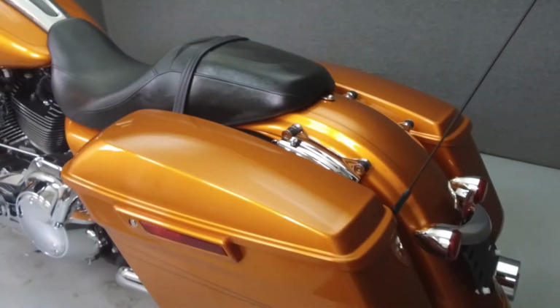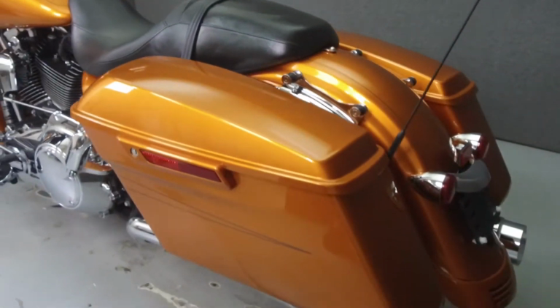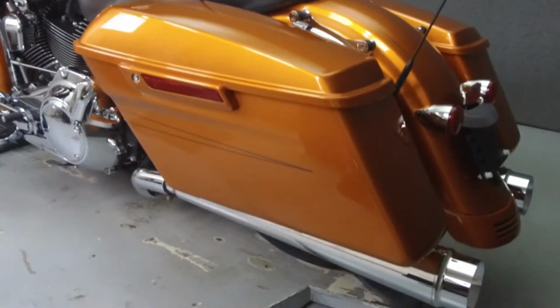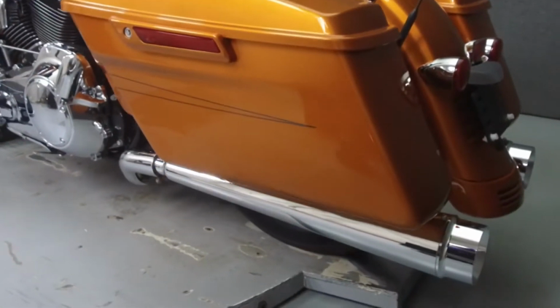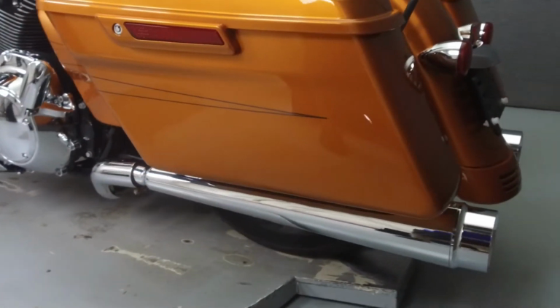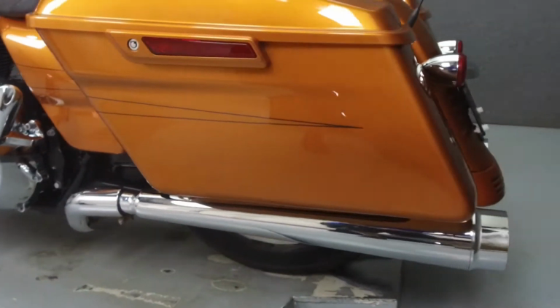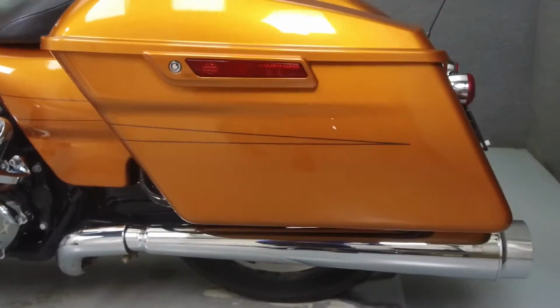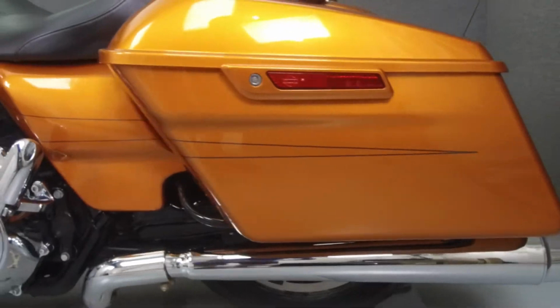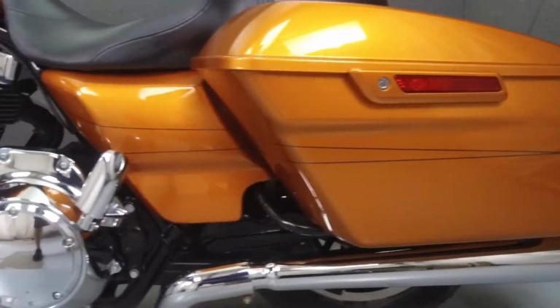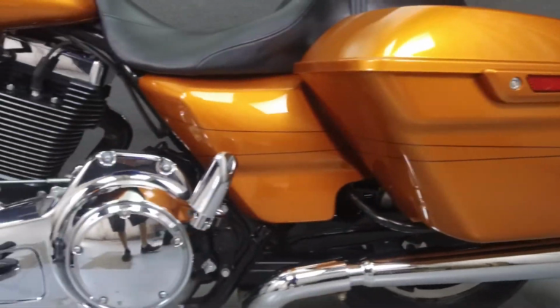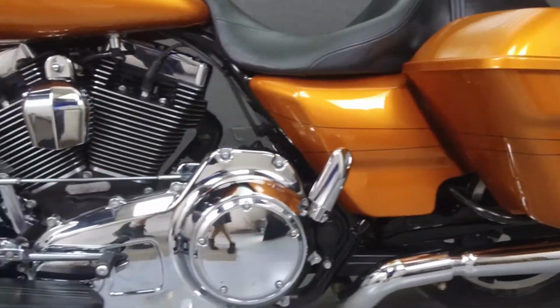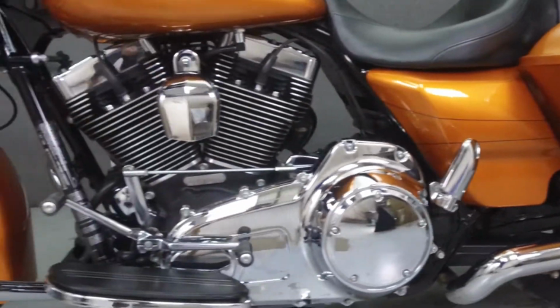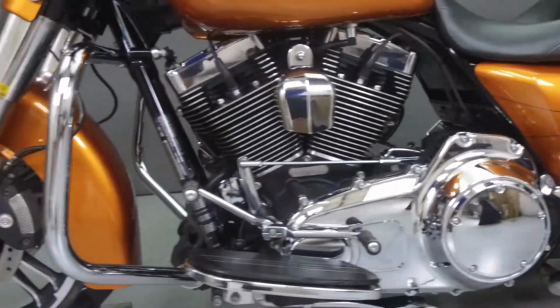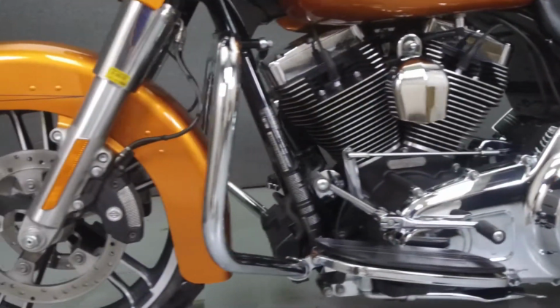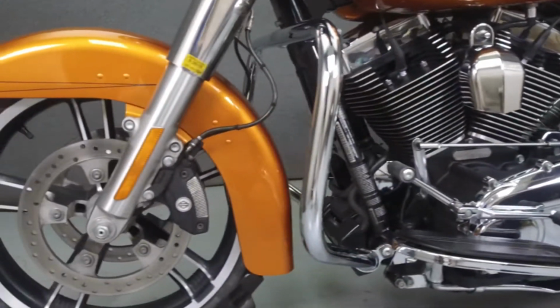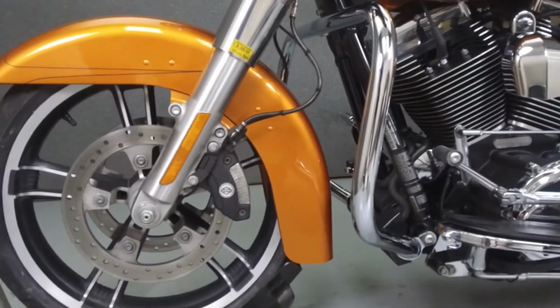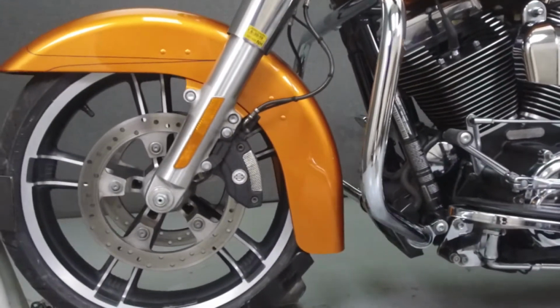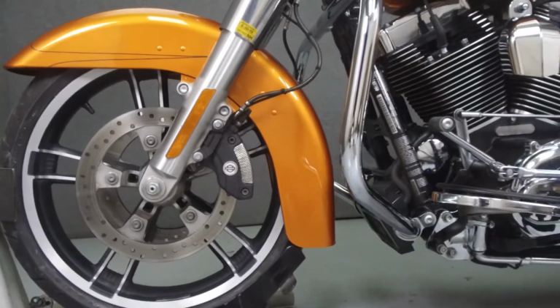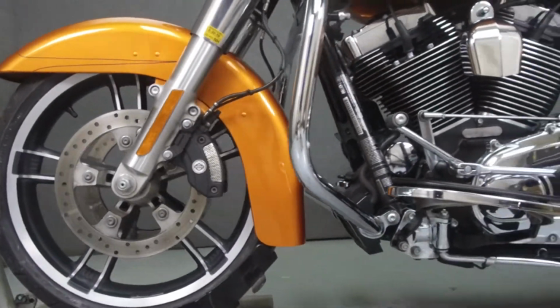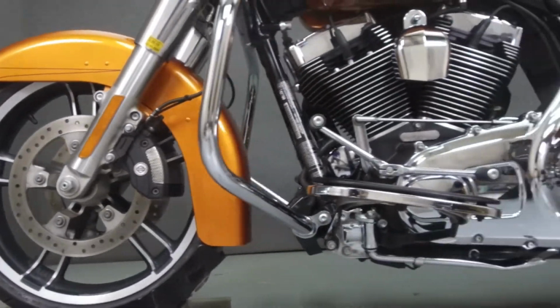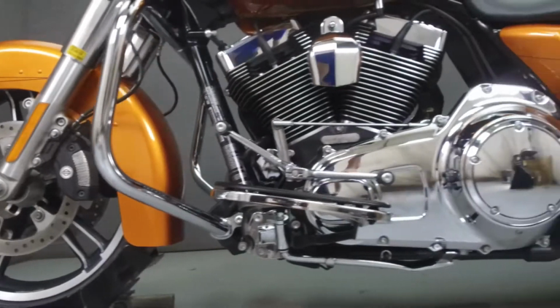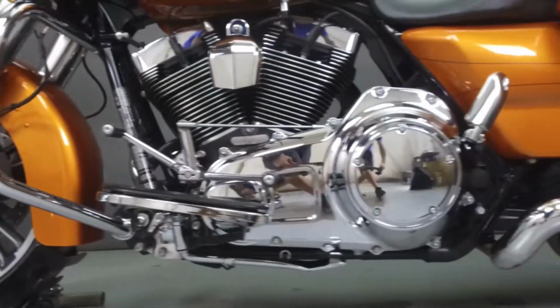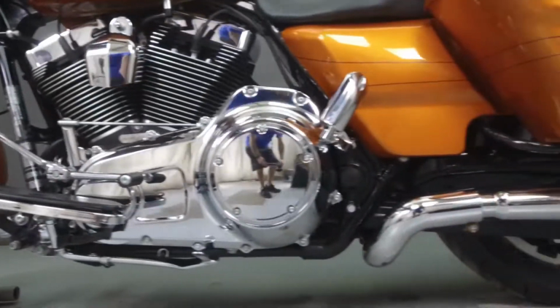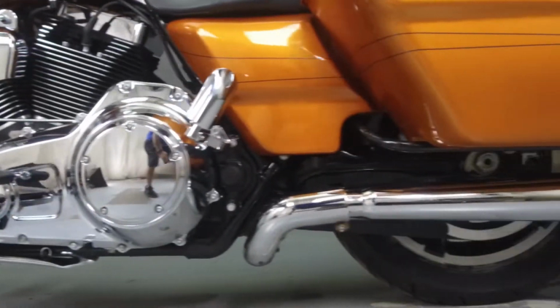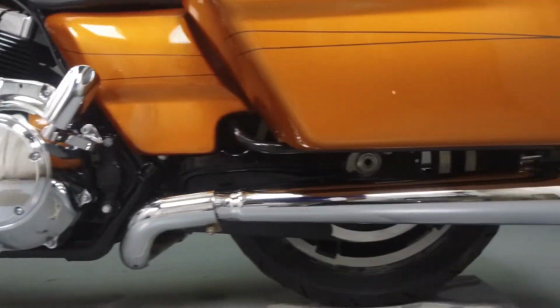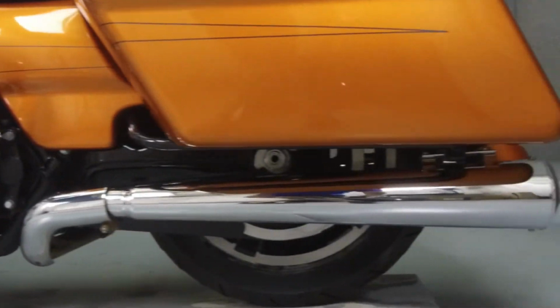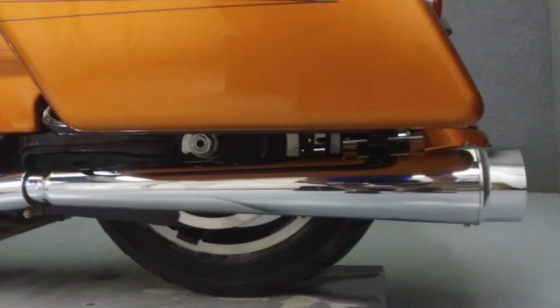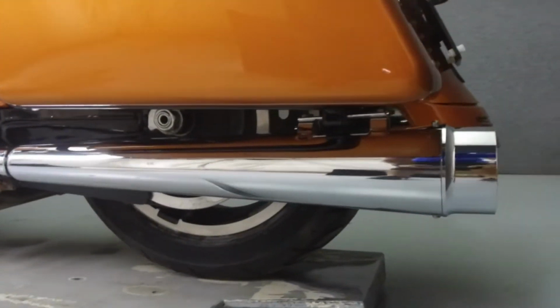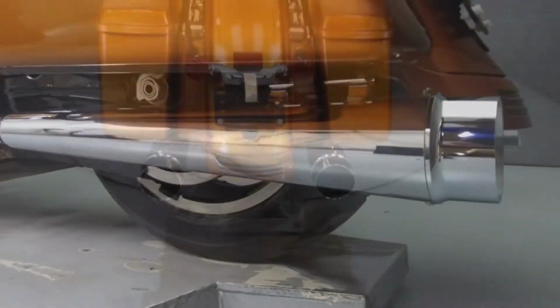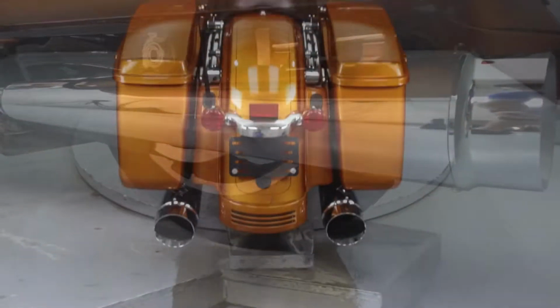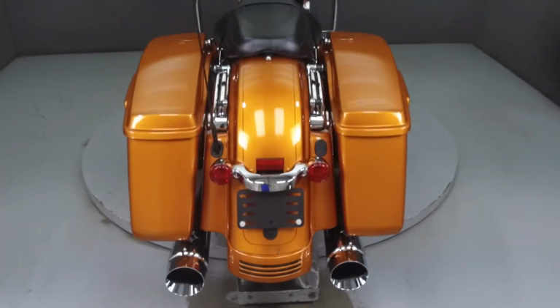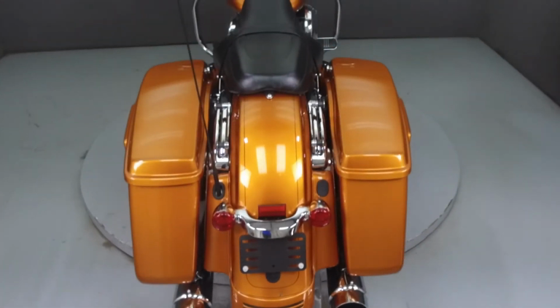This vehicle has been fully serviced, detailed, and comes with a 90-day nationwide warranty. We have also purchased a CycleCheck's vehicle history report. You can view this report by clicking on the link on the right side of the video.